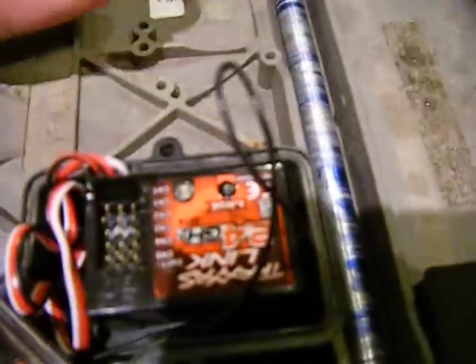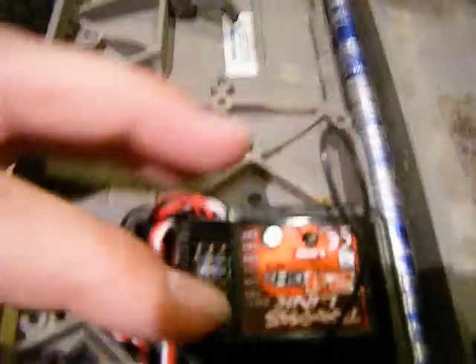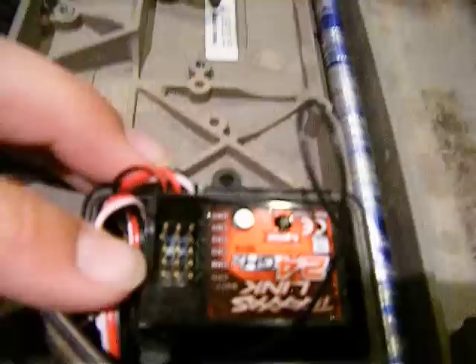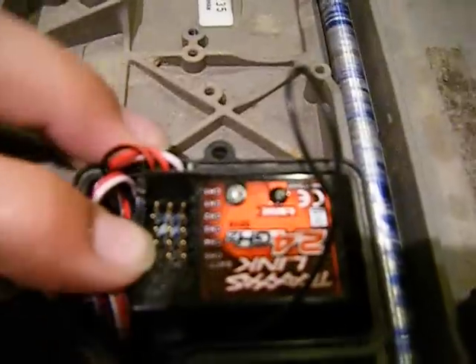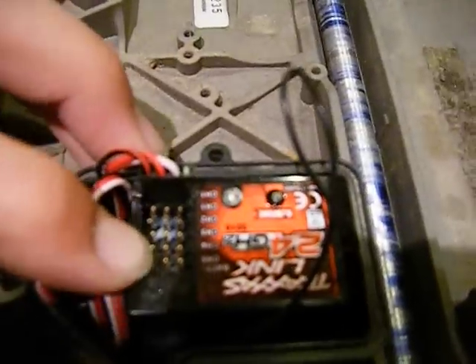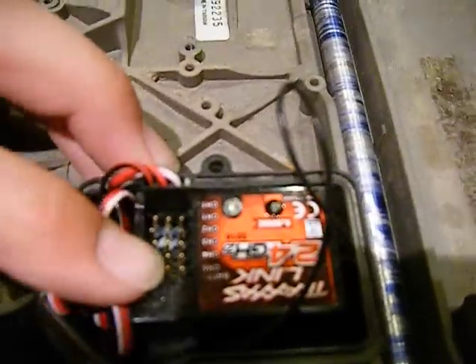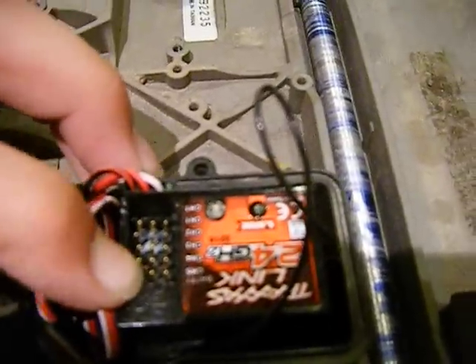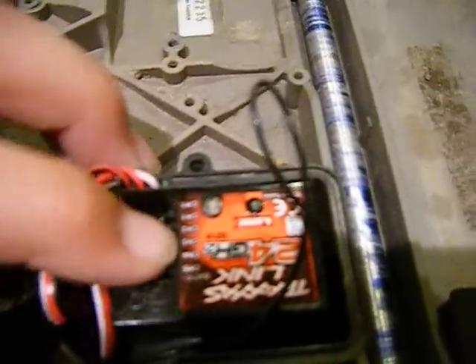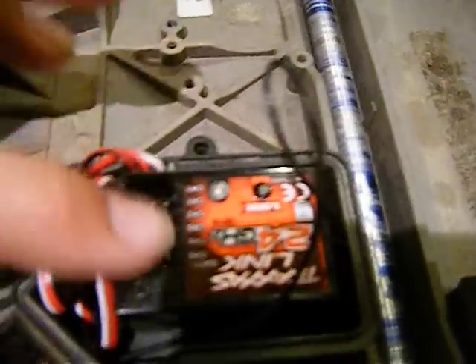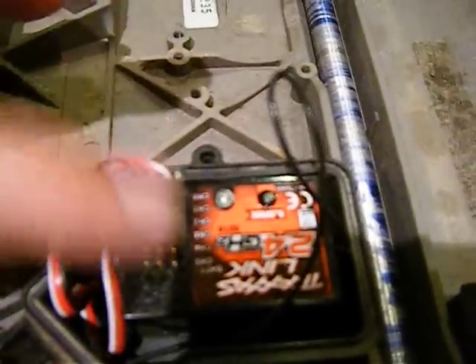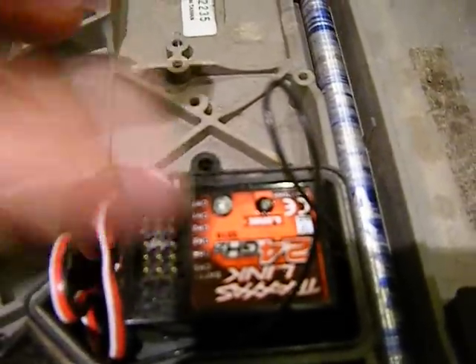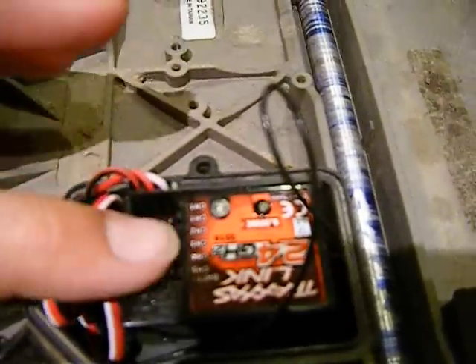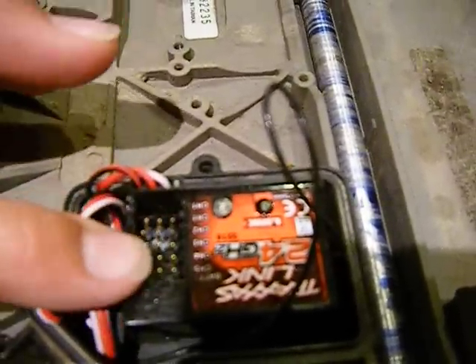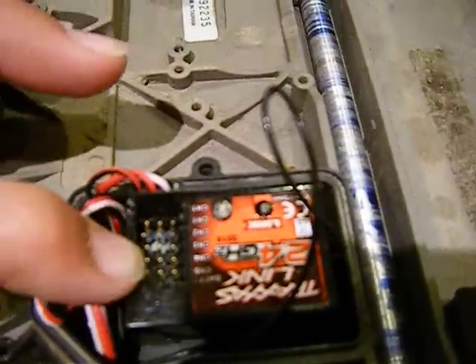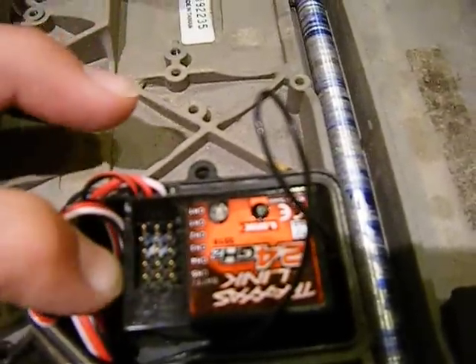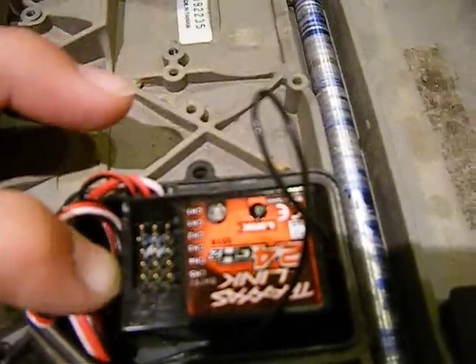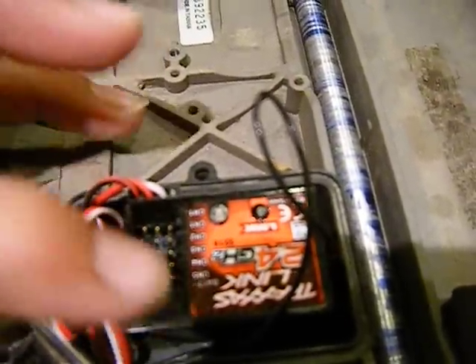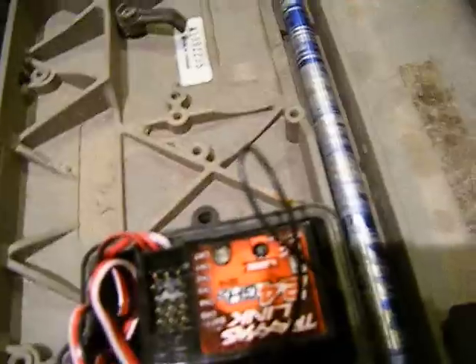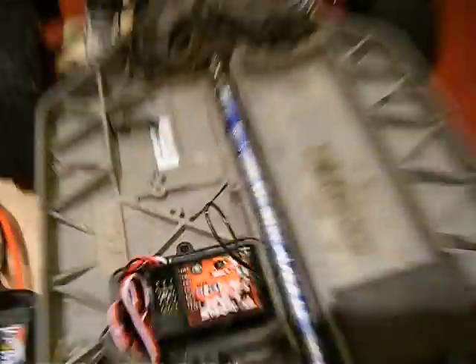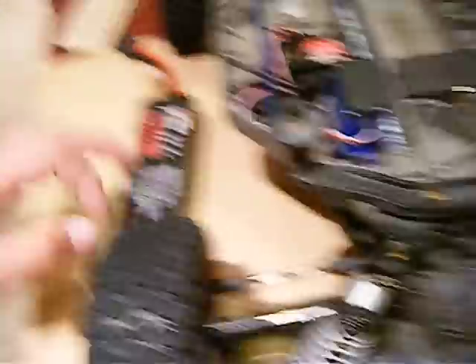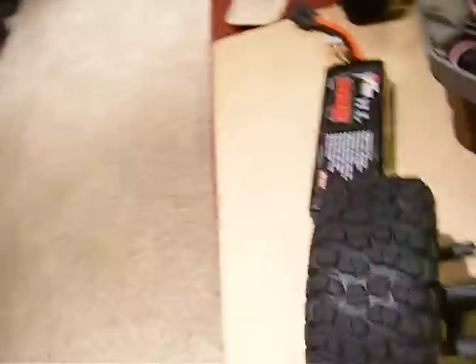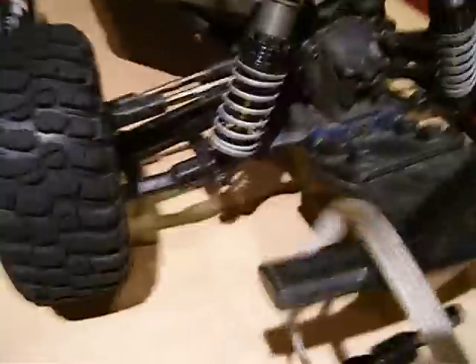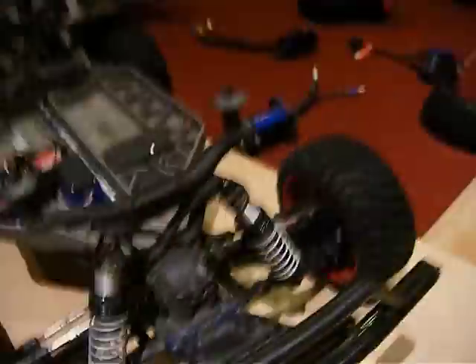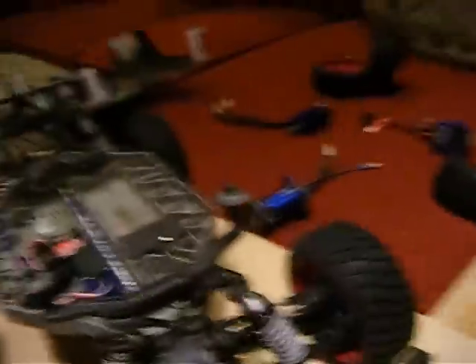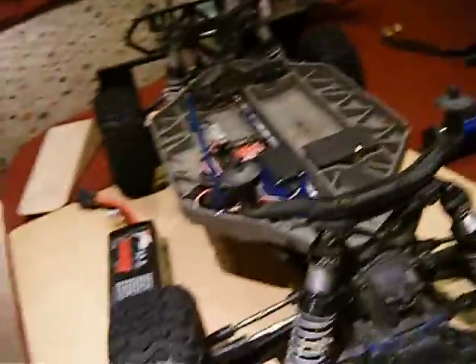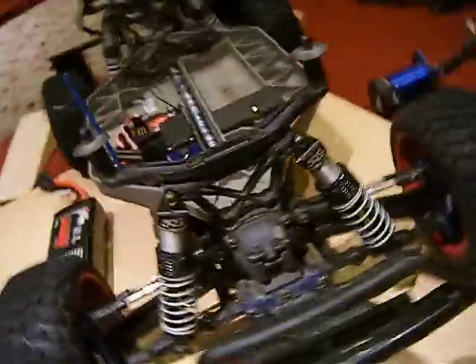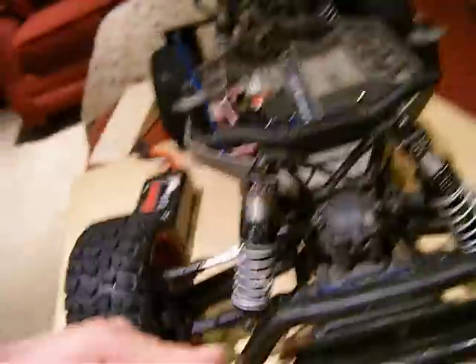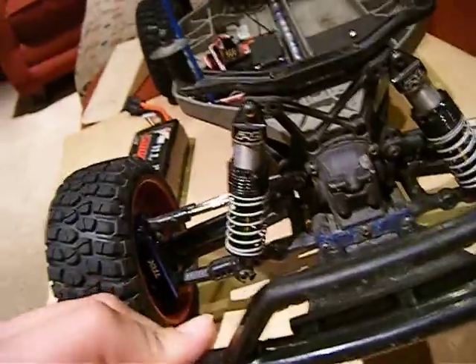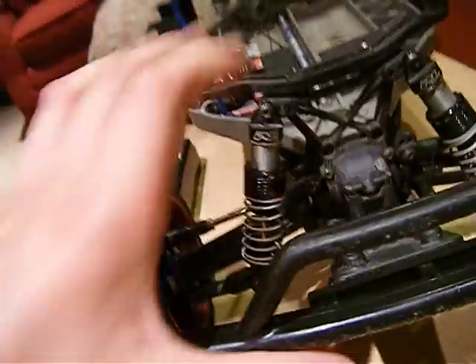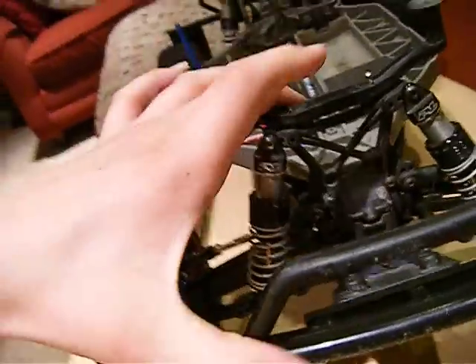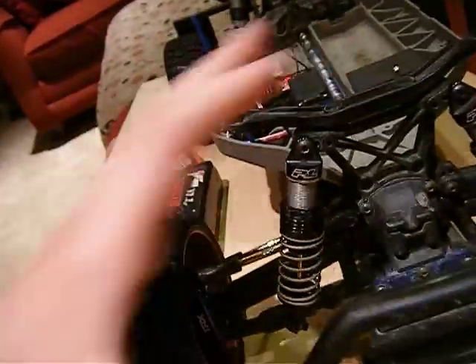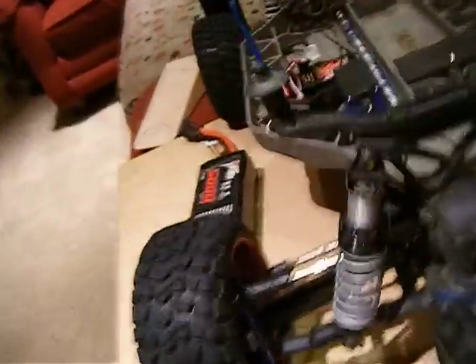One last thing: the circuit board for this is coming out of the case, but it's only $40 at Hobby Town, so I might get it — might not, I'm not sure.